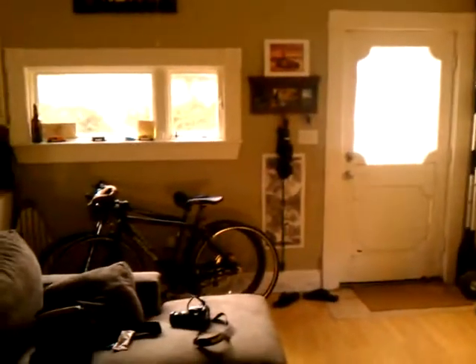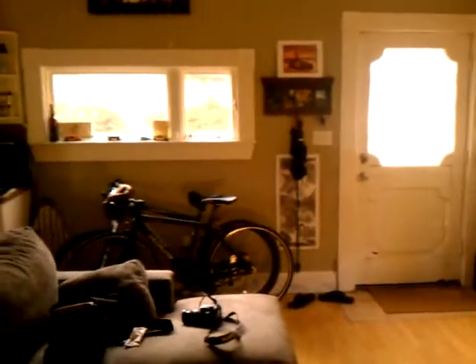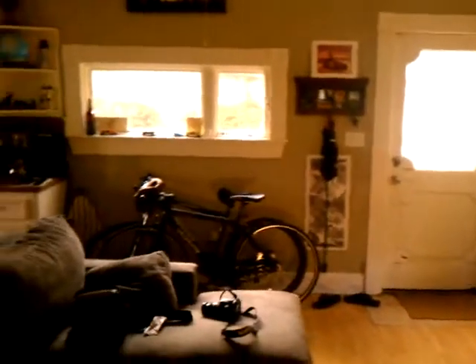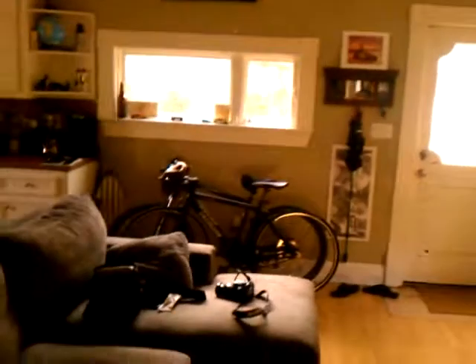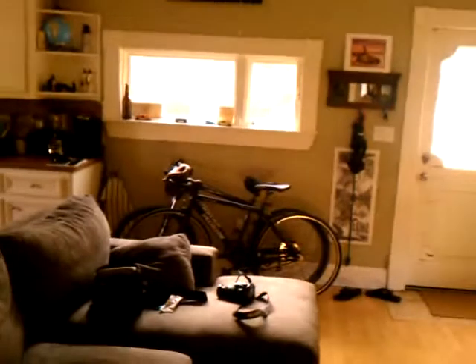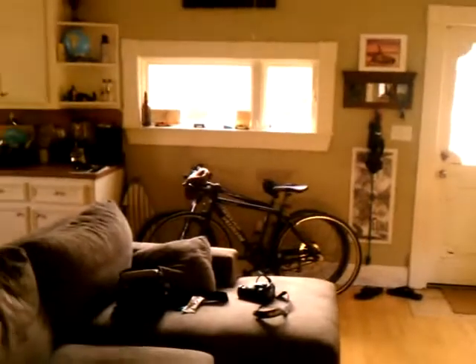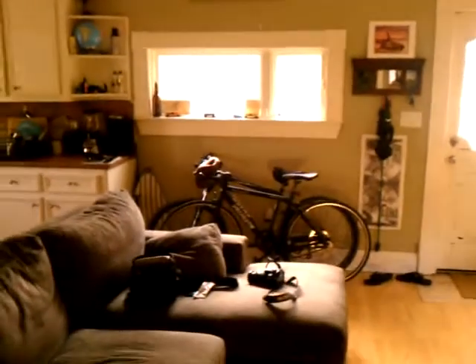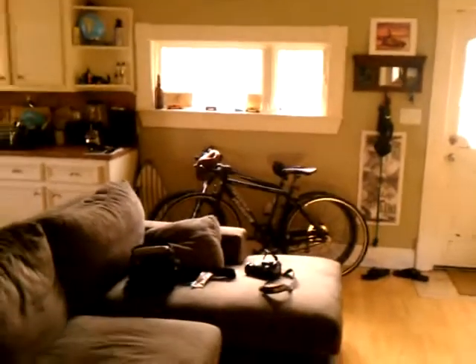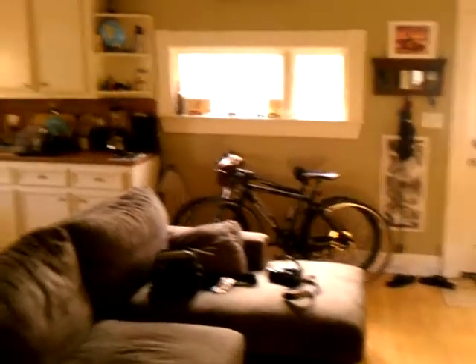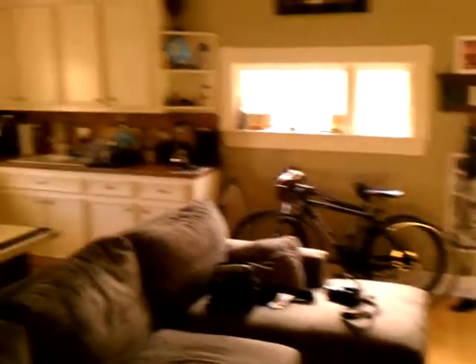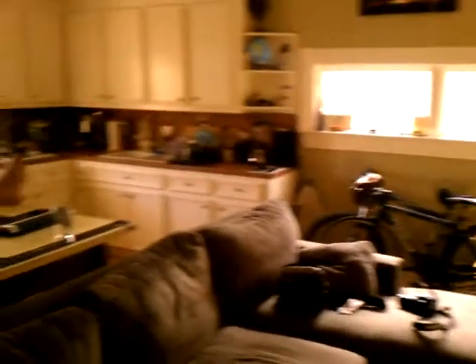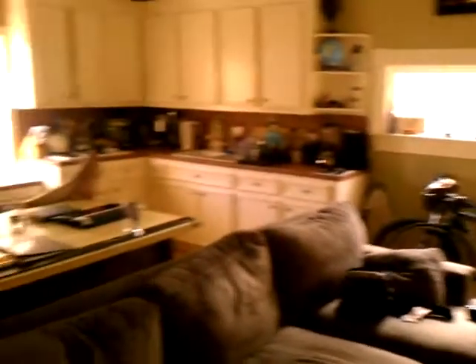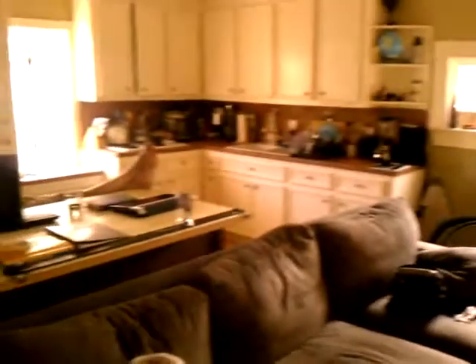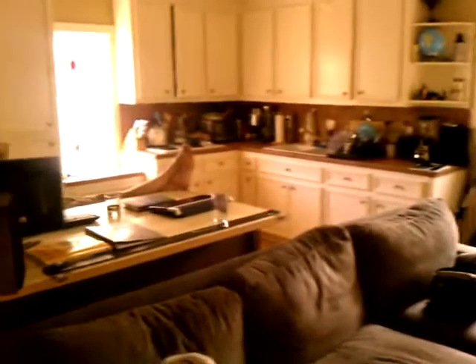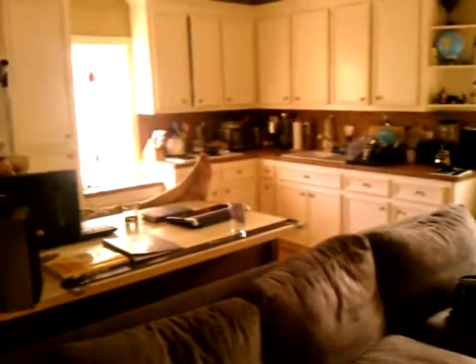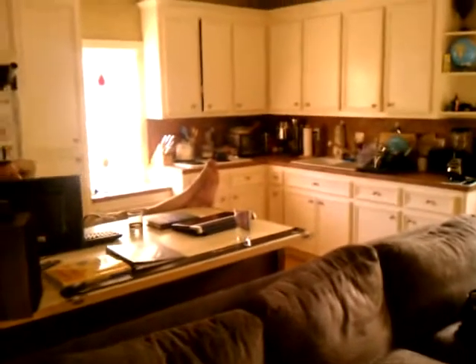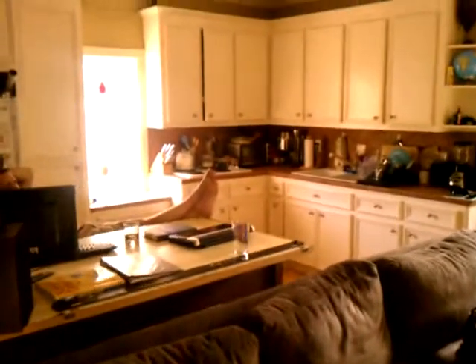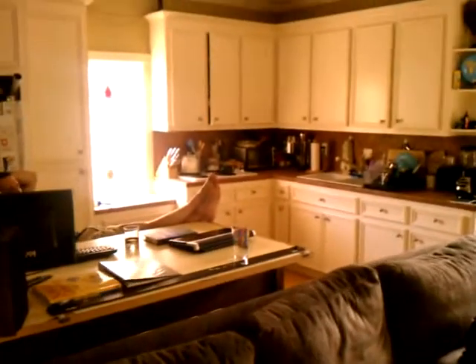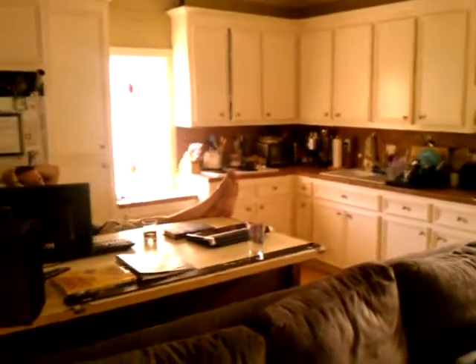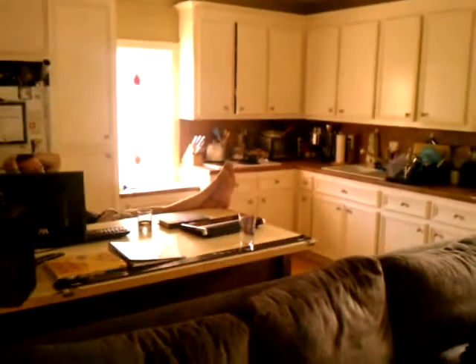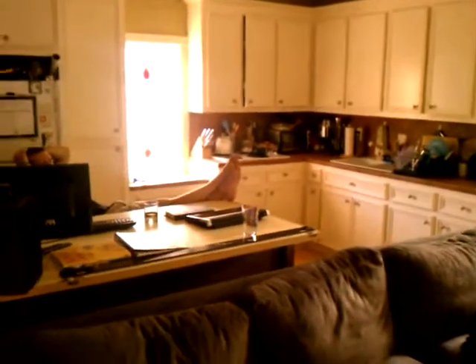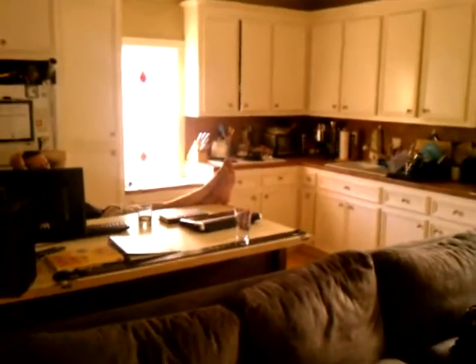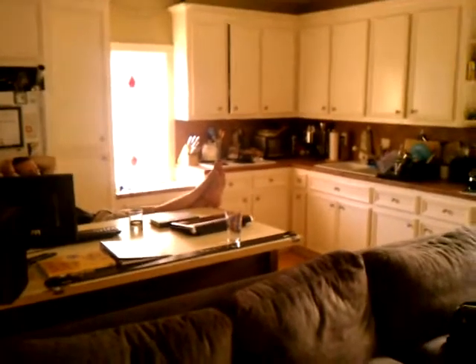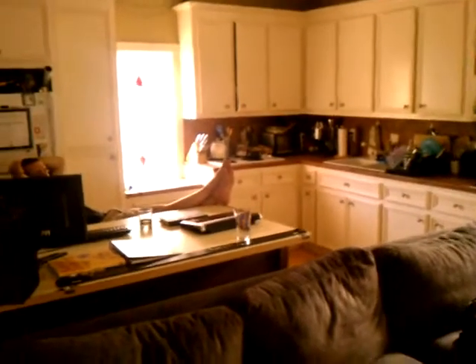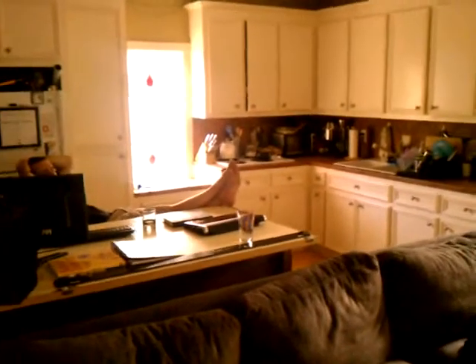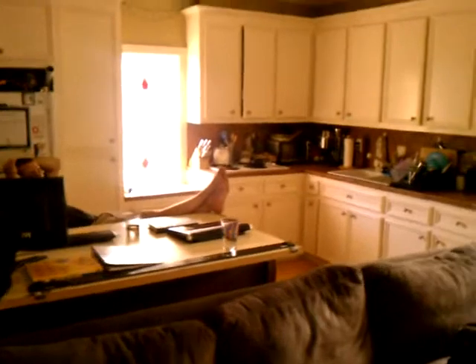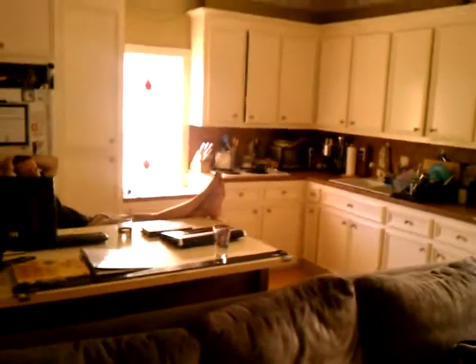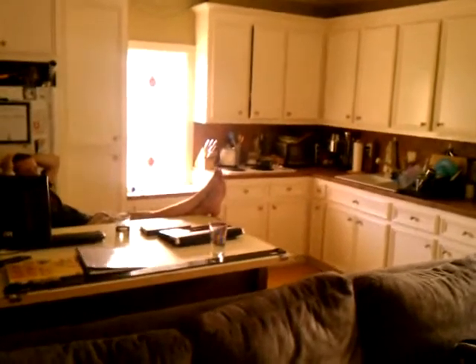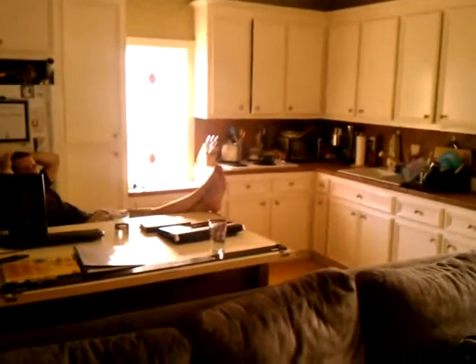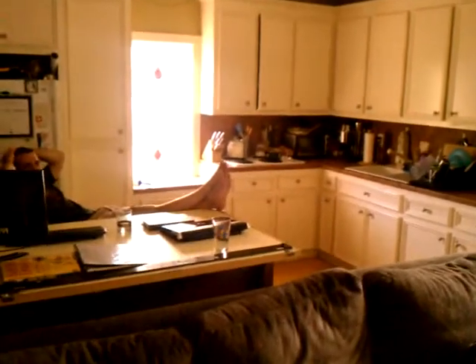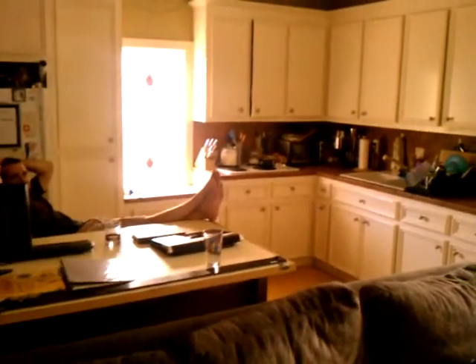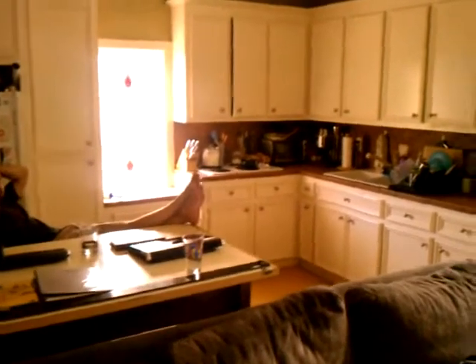The living room. Den. The kitchen — stove and oven.